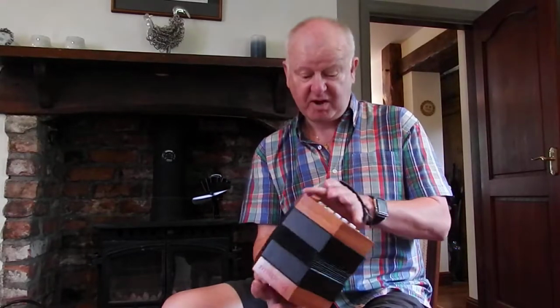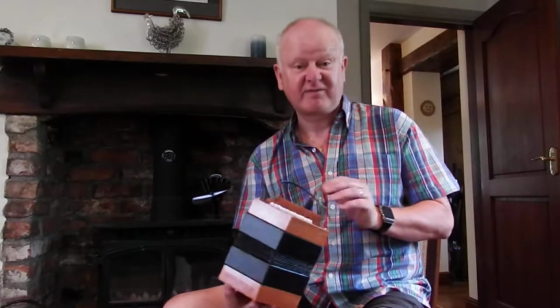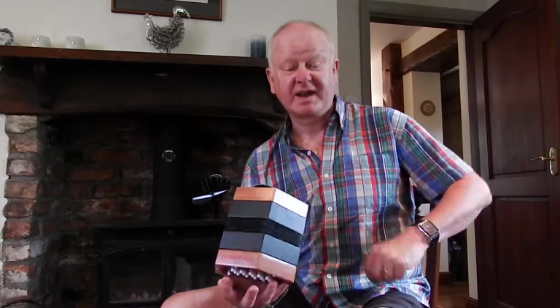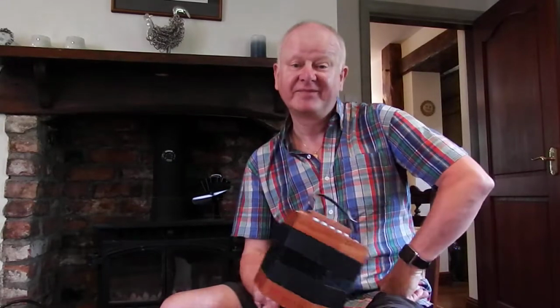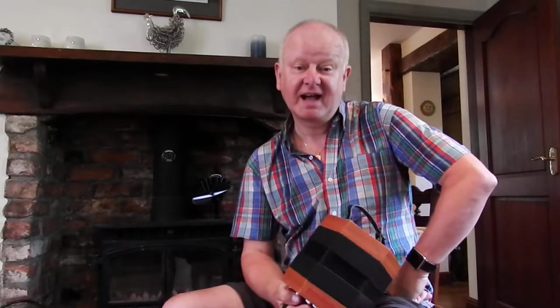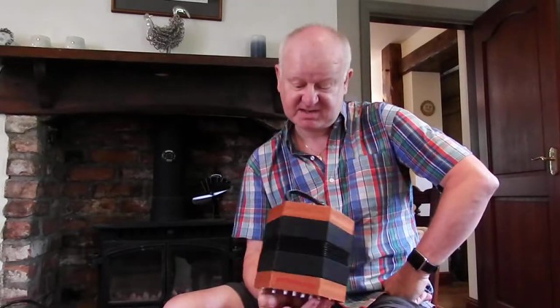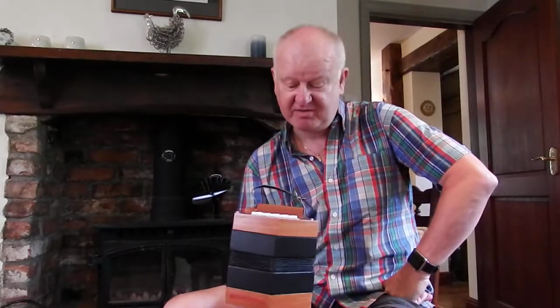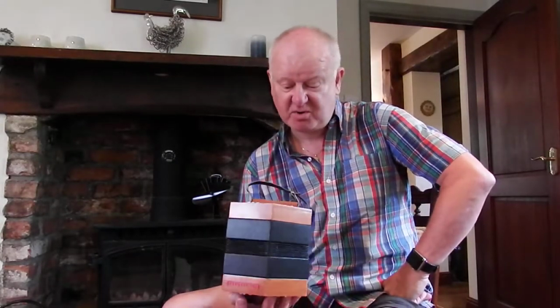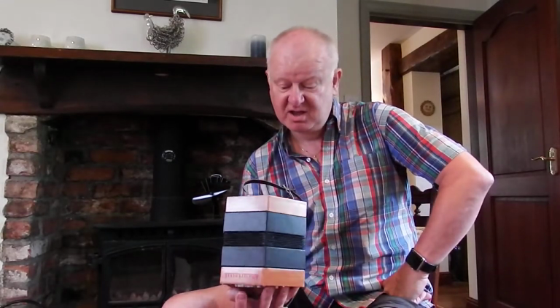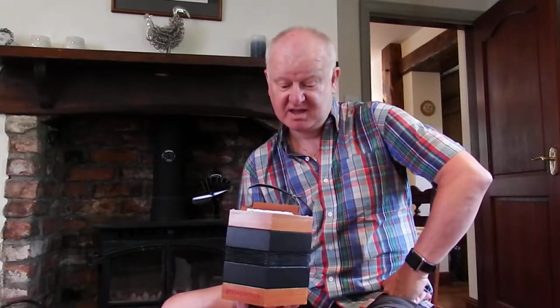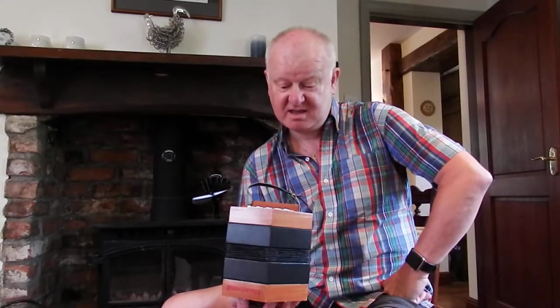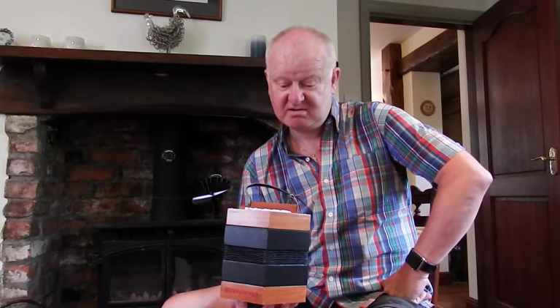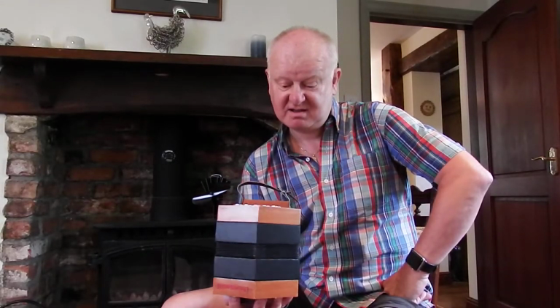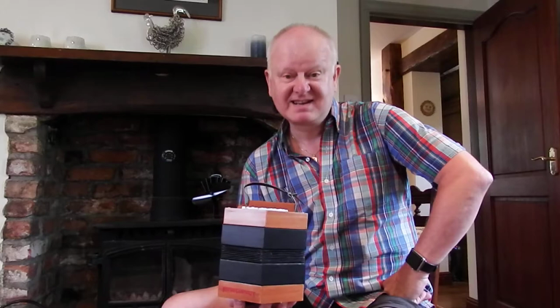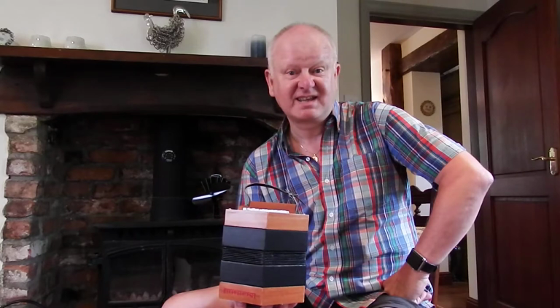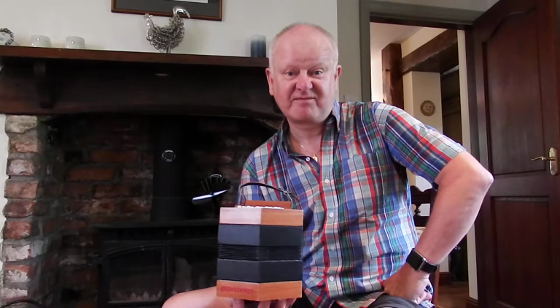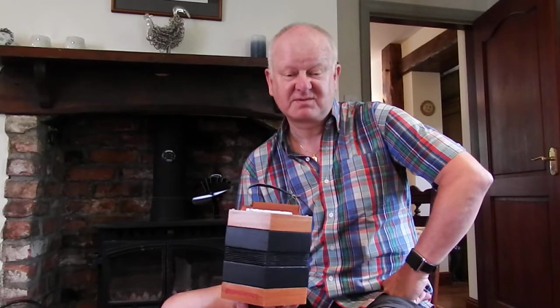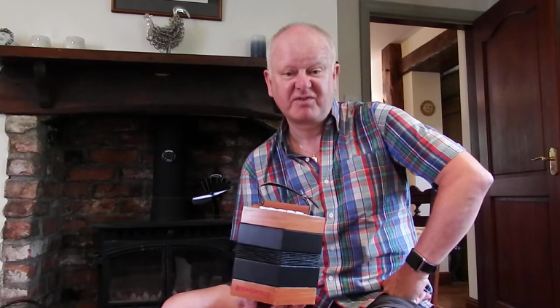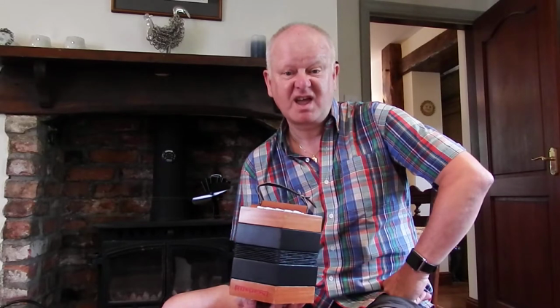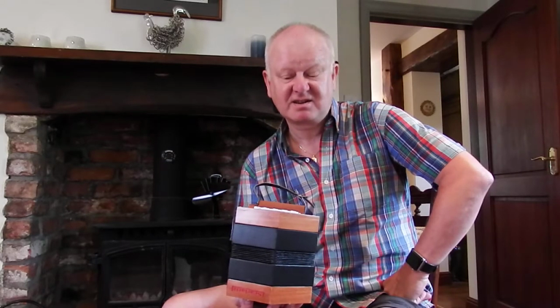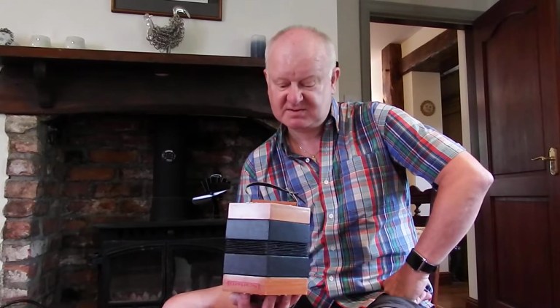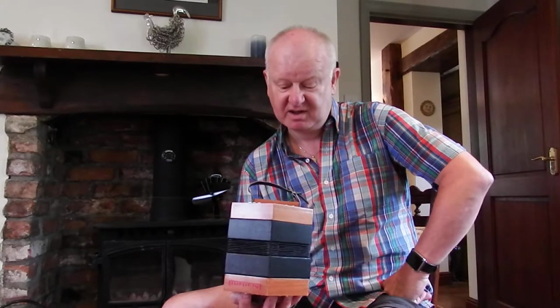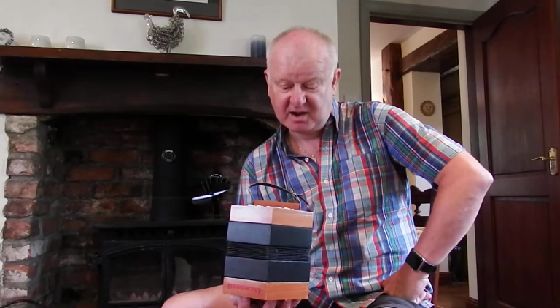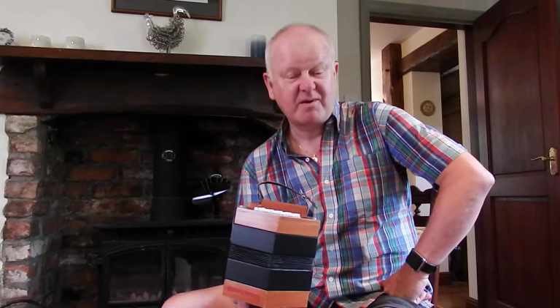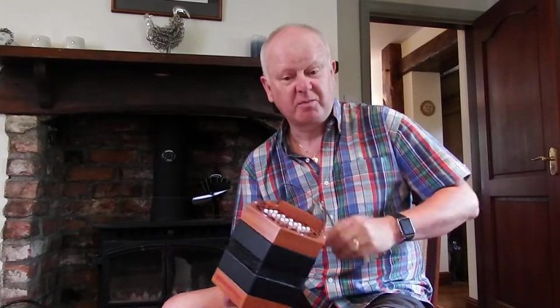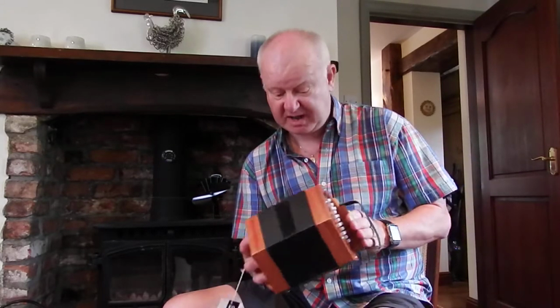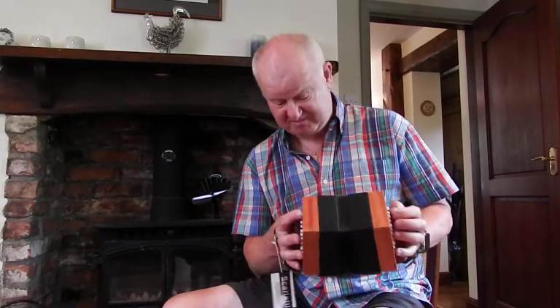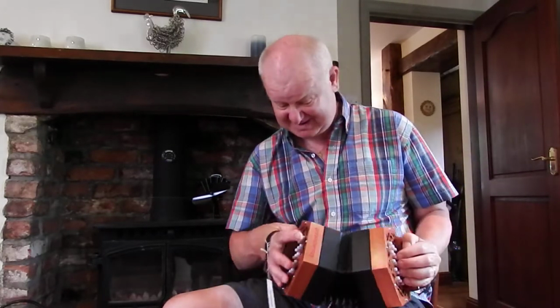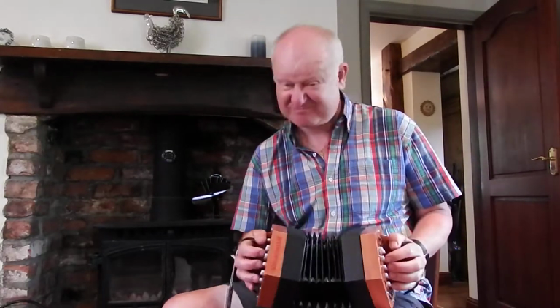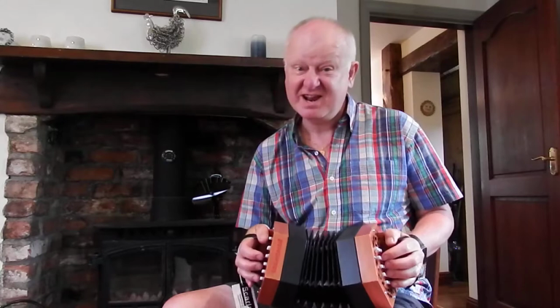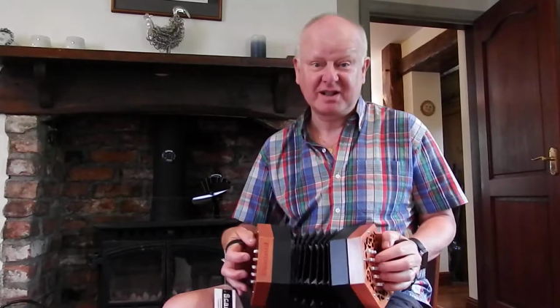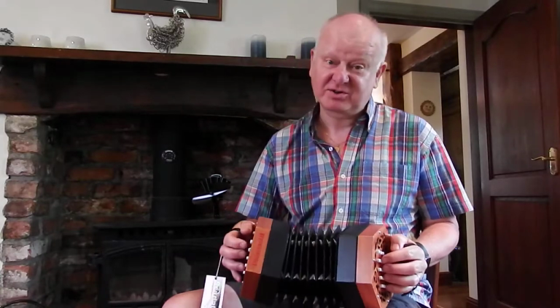Perfect for a beginner. Start on this one — you could easily keep it for years, use this one, and when you're ready upgrade. Really good little box.